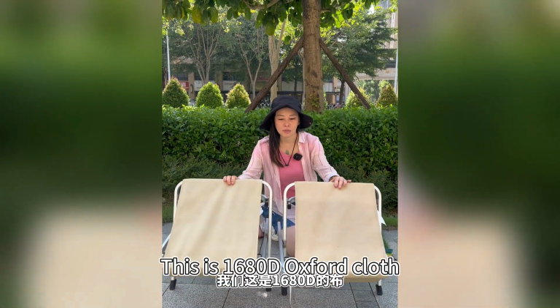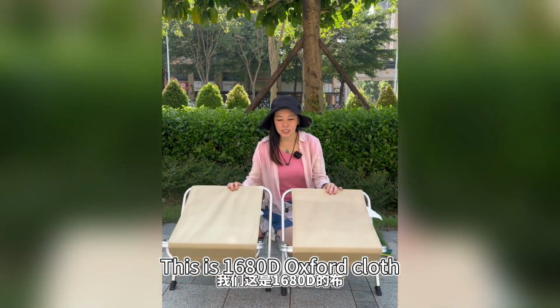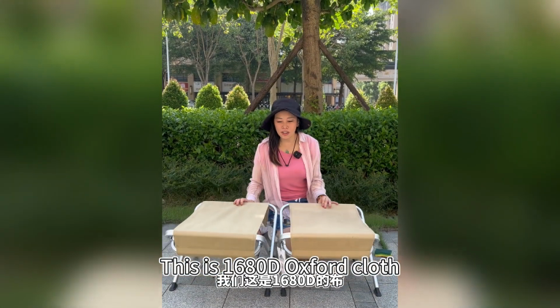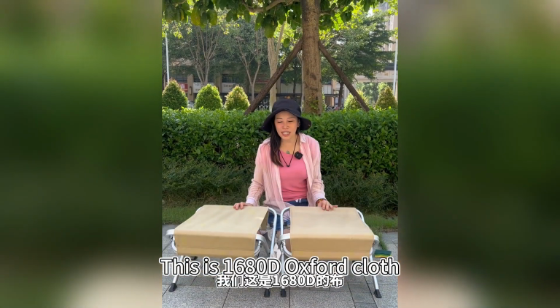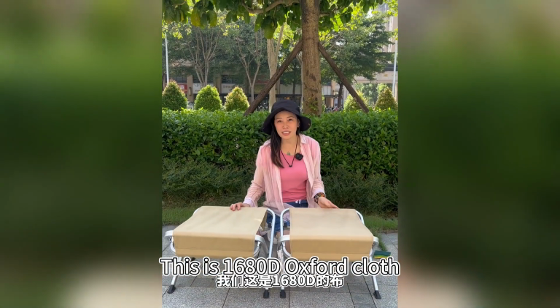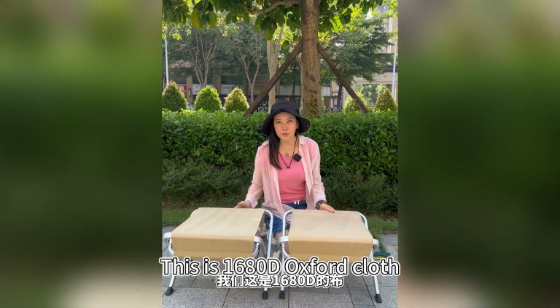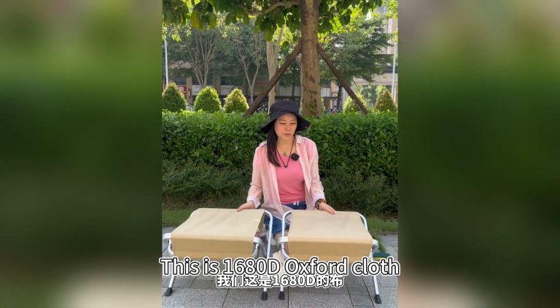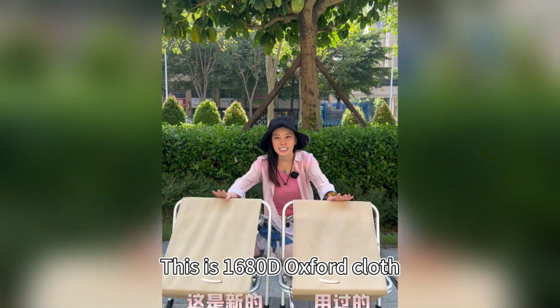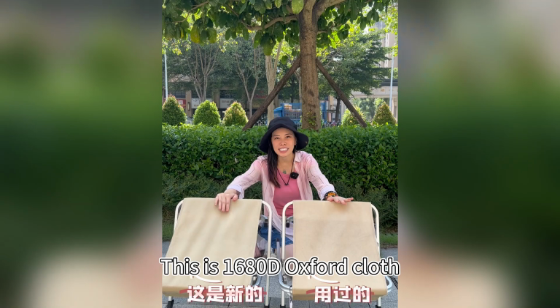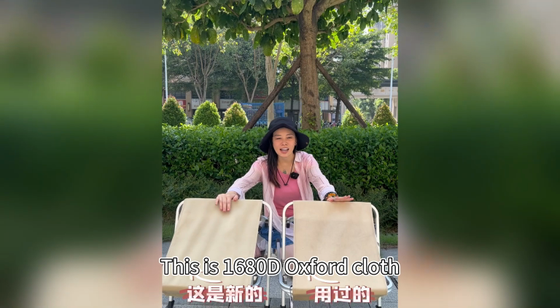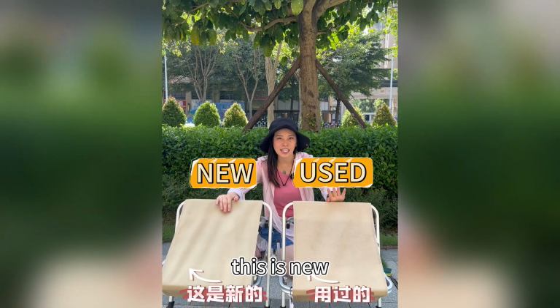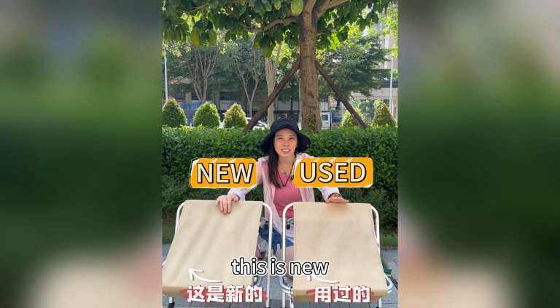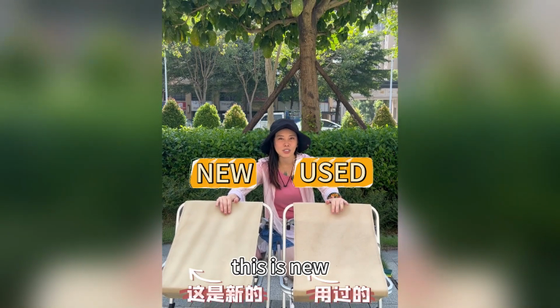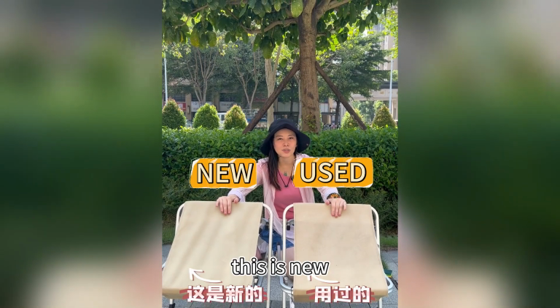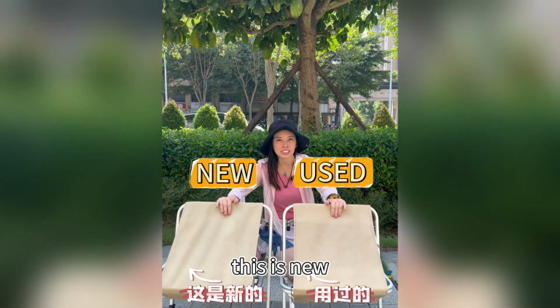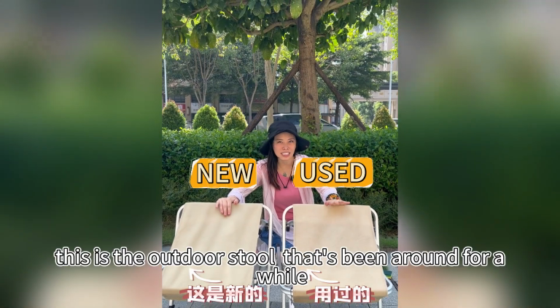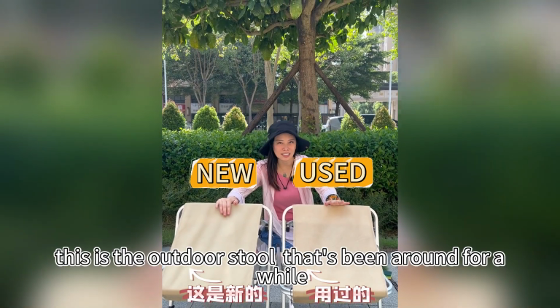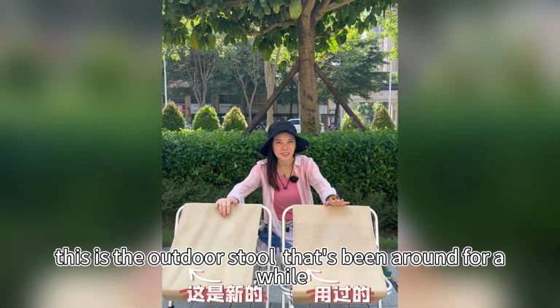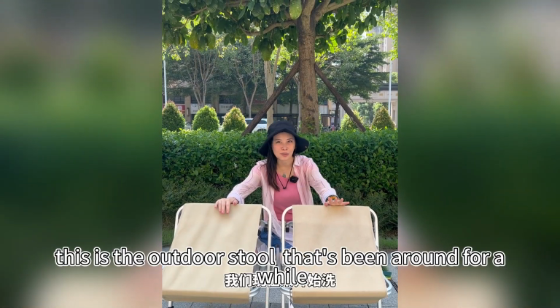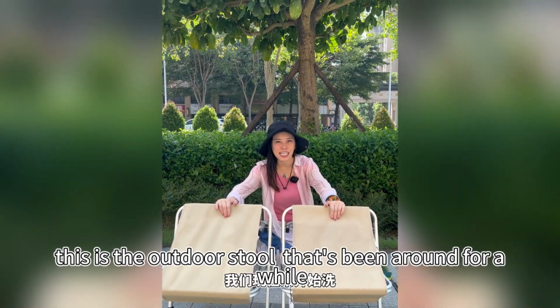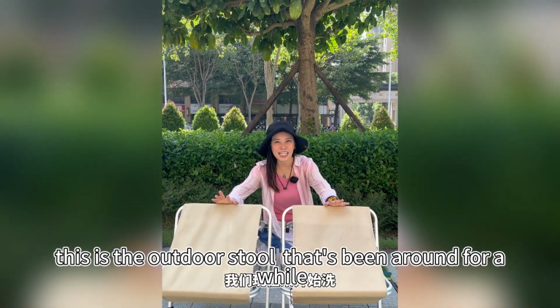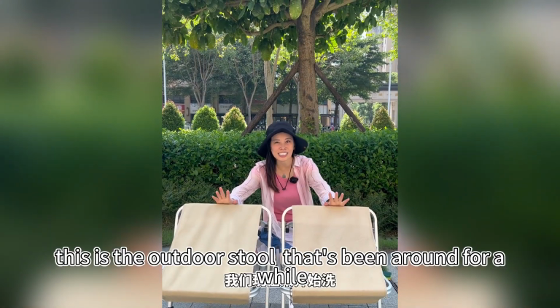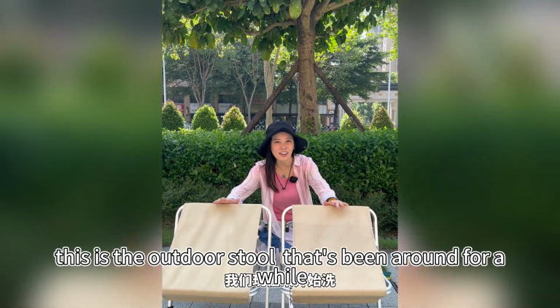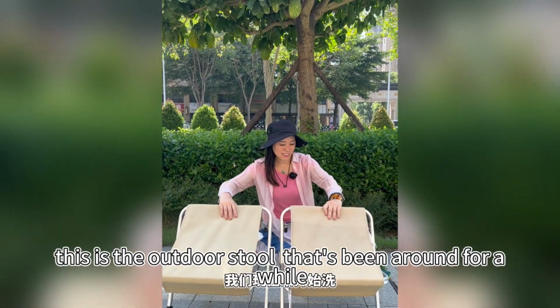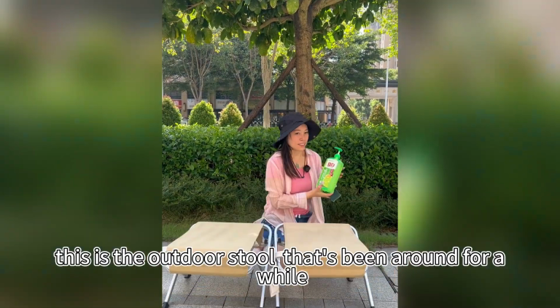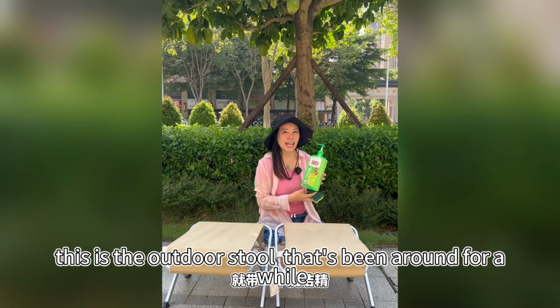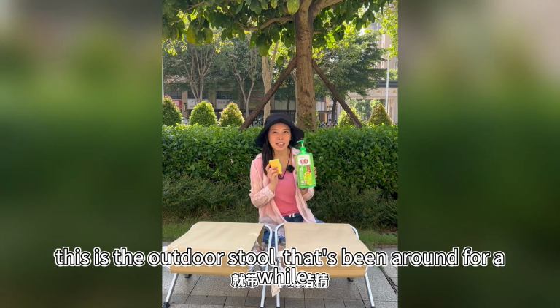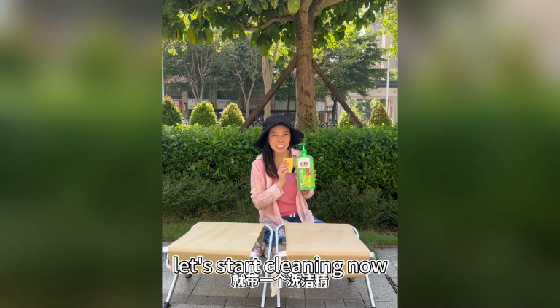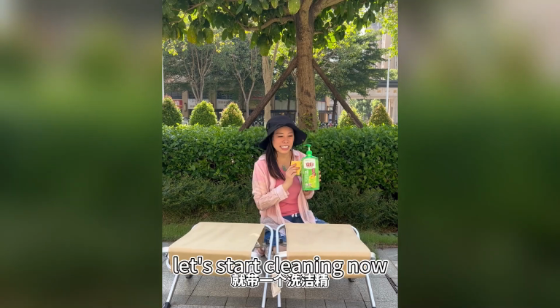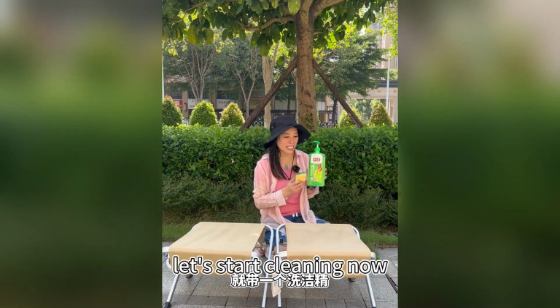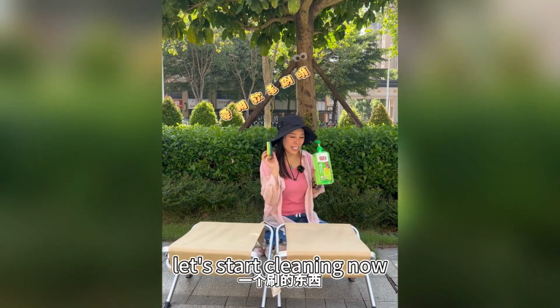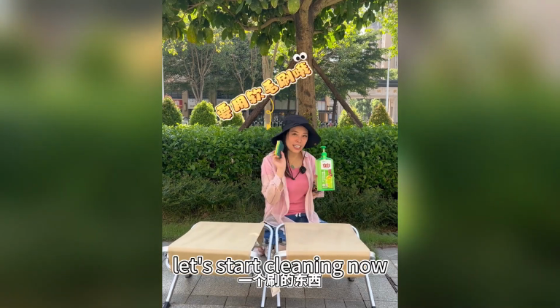This is 1680D Oxford cloth — this one is new. This is the outdoor stool that's been around for a while. Let's start cleaning now.